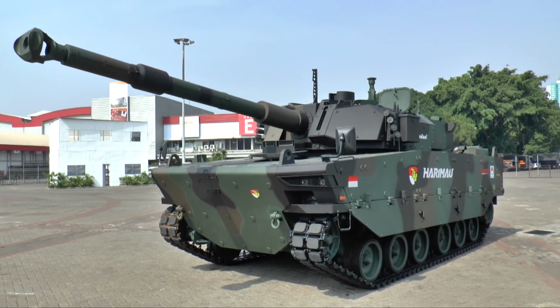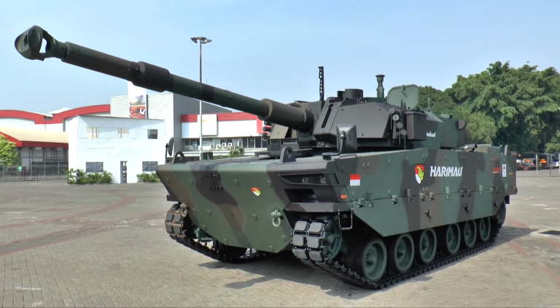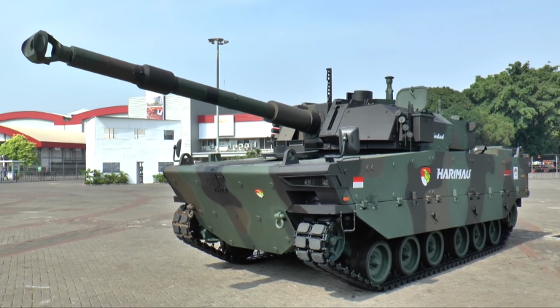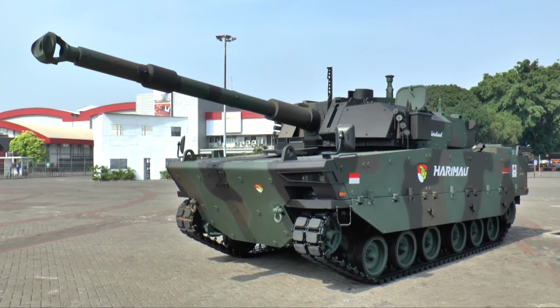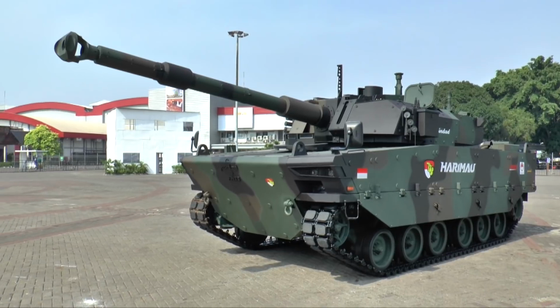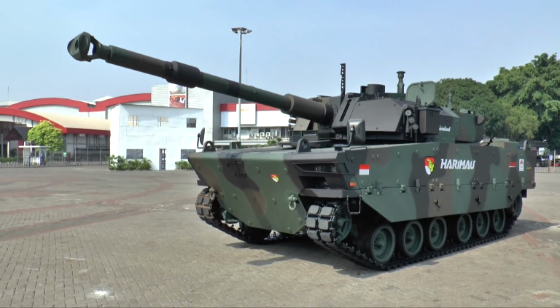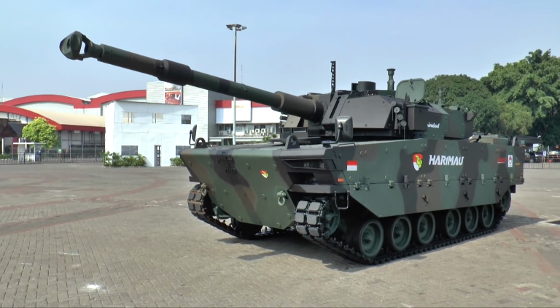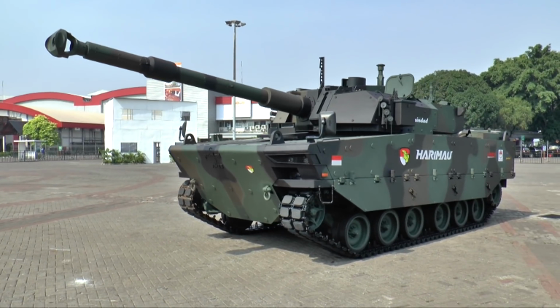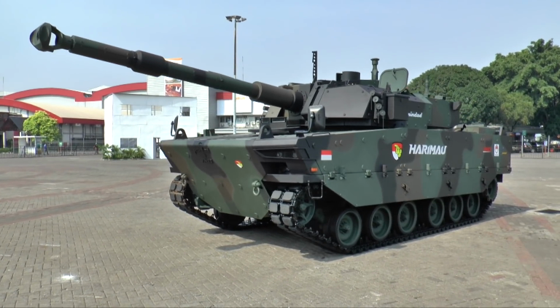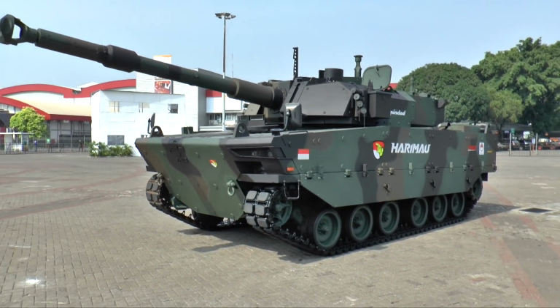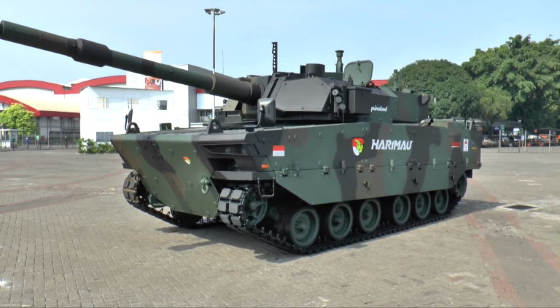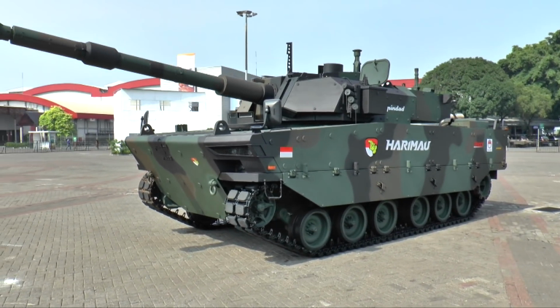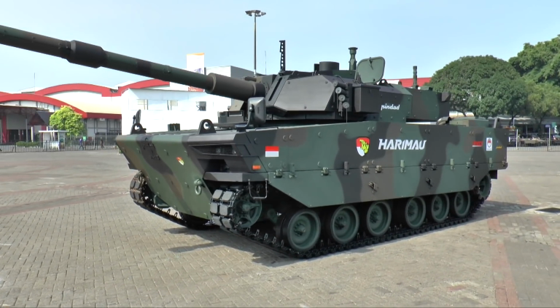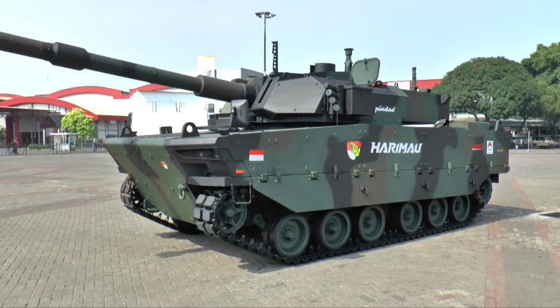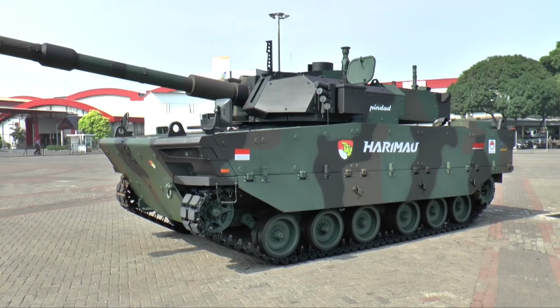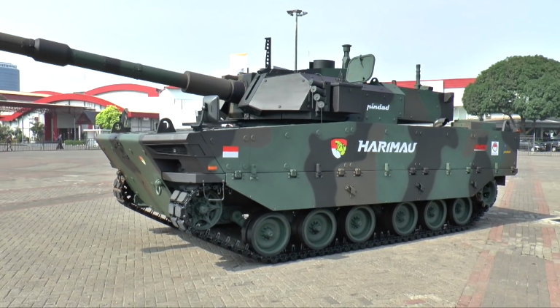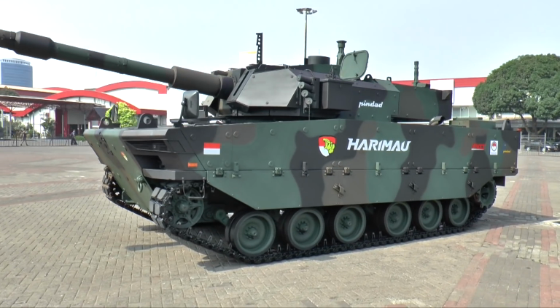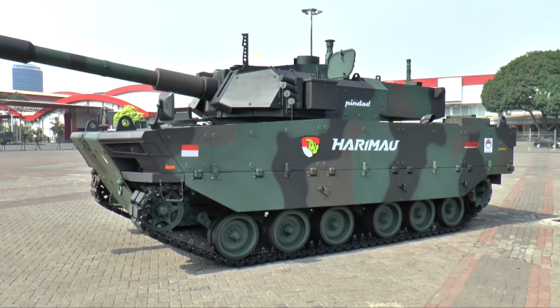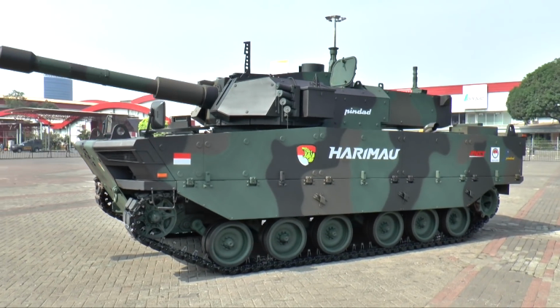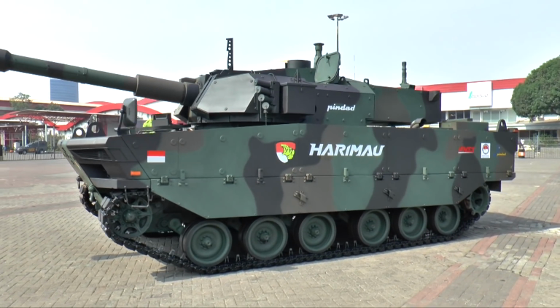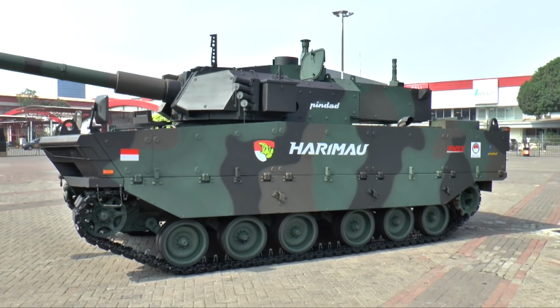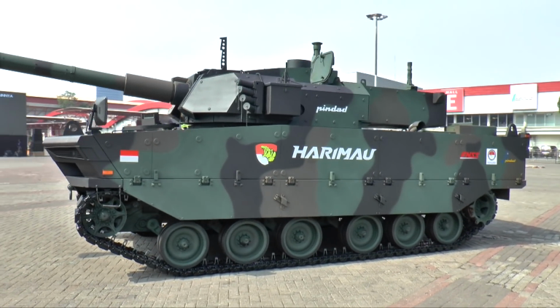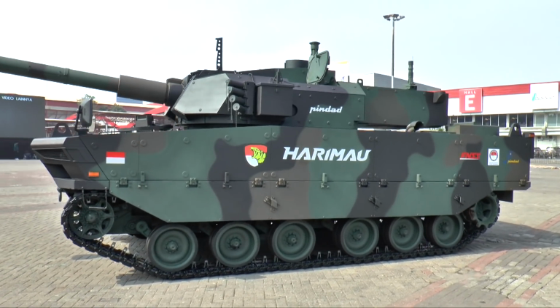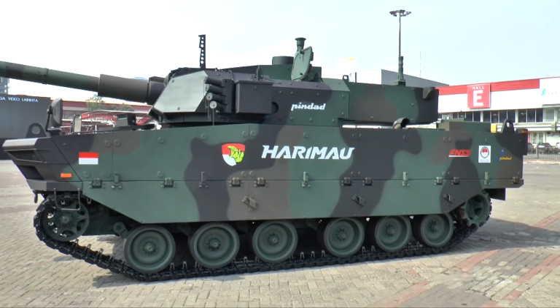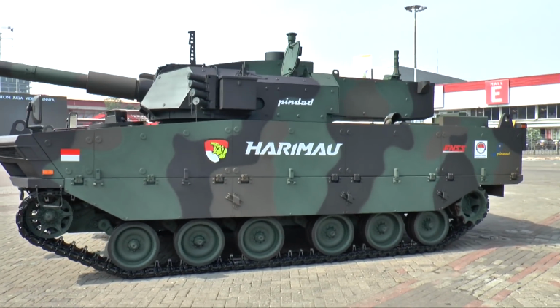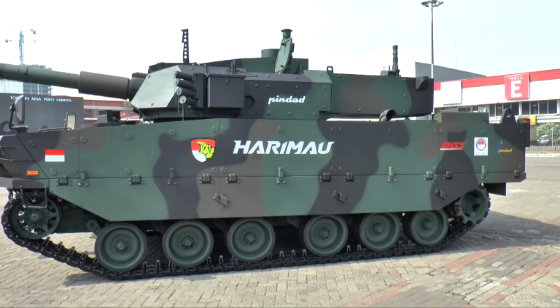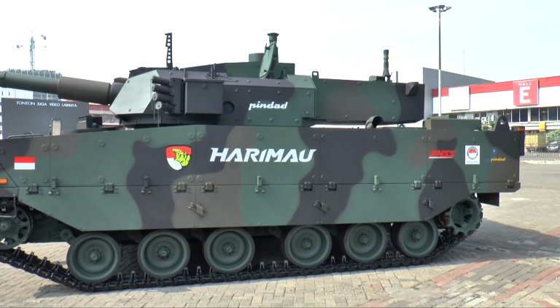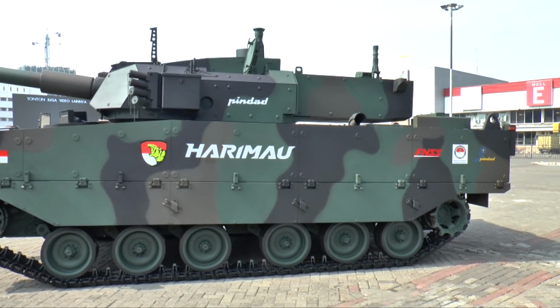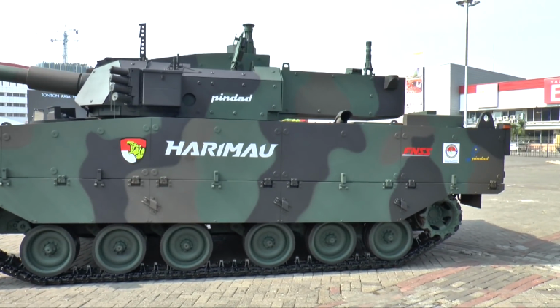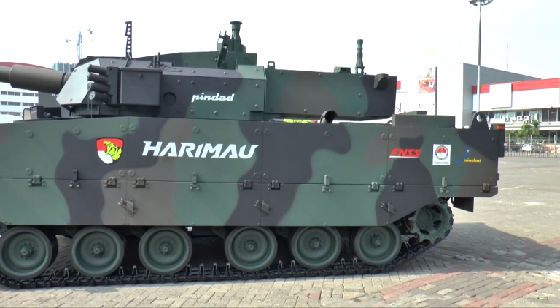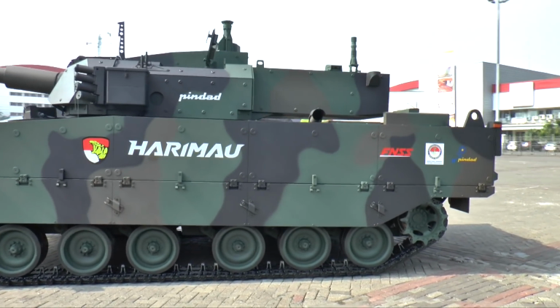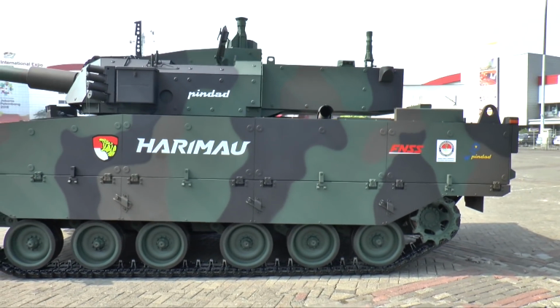So this new medium tank has been developed and it weighs just over 30 tons. It has a three-person crew and a turret from CMI Defence, which is the 3105 series turret, which is already in production.